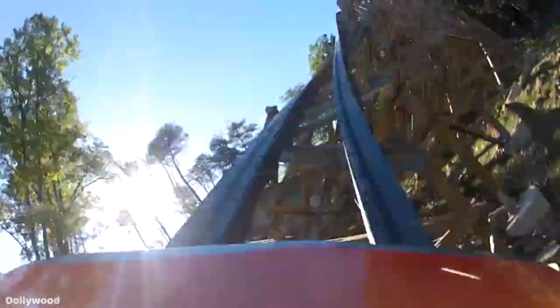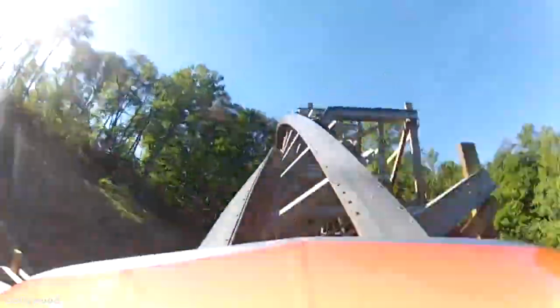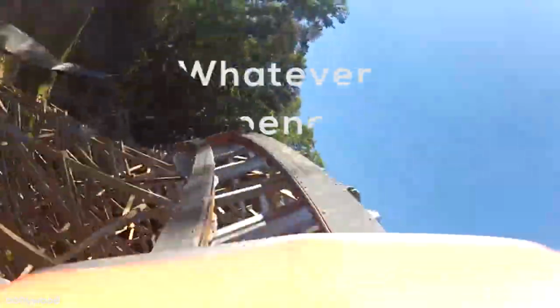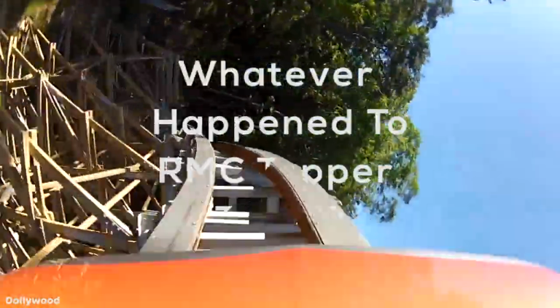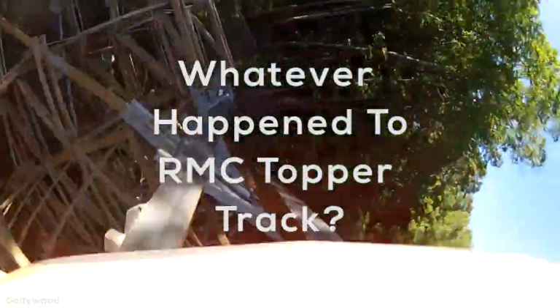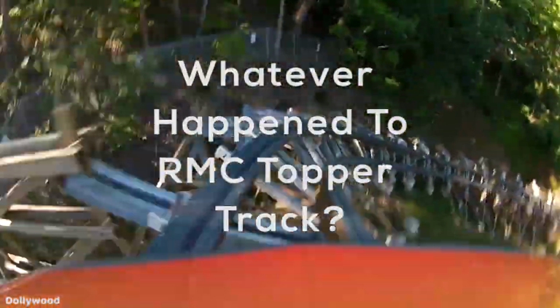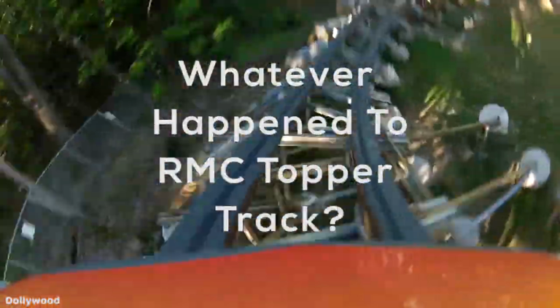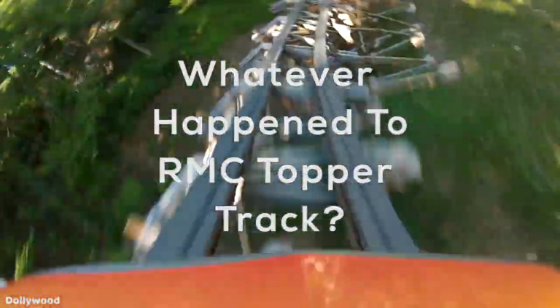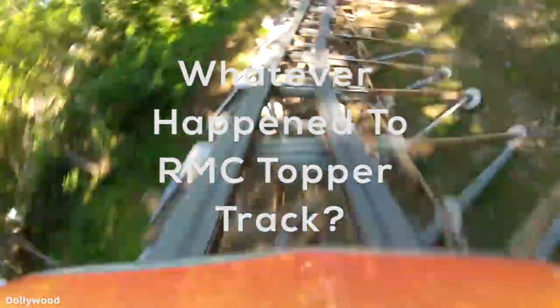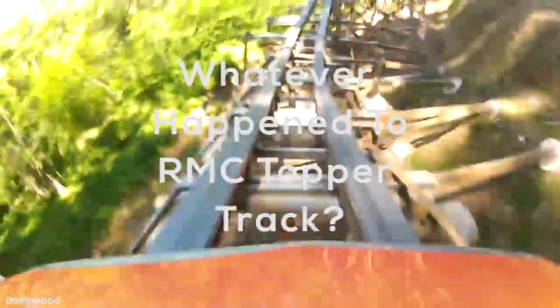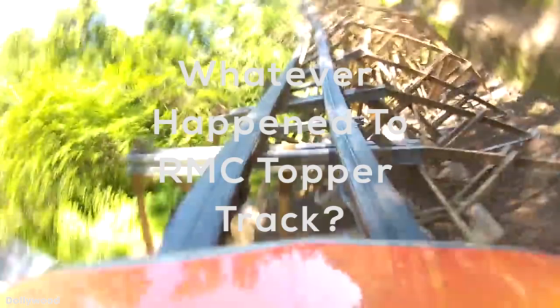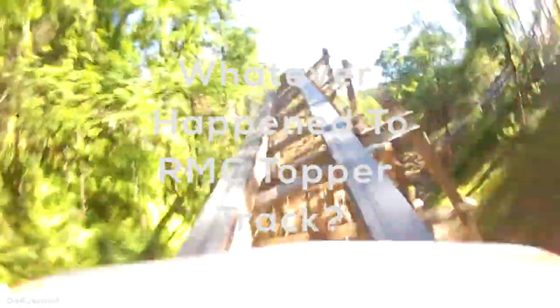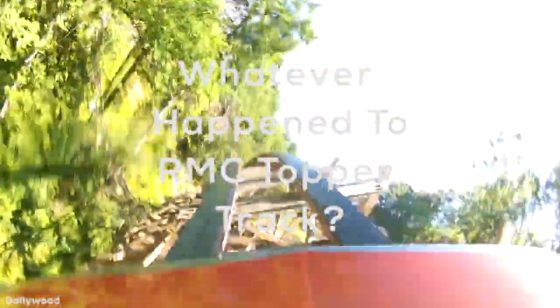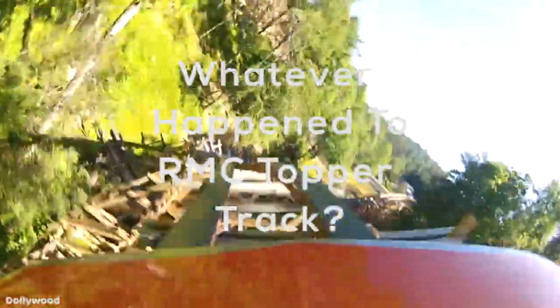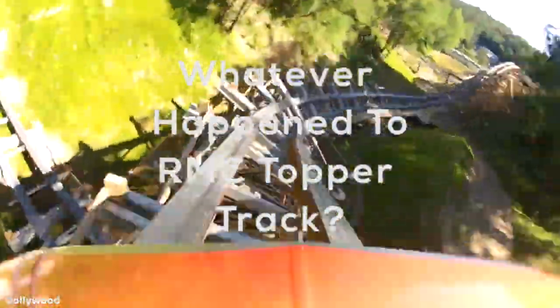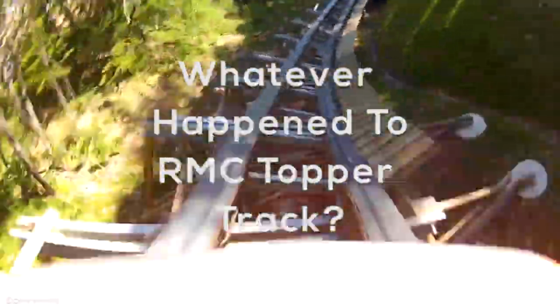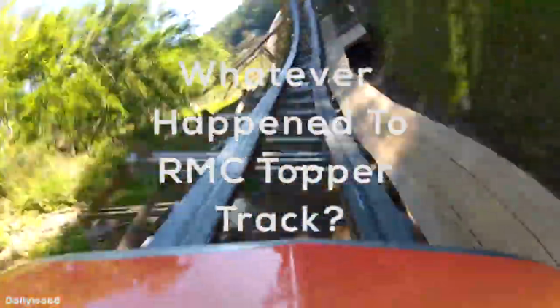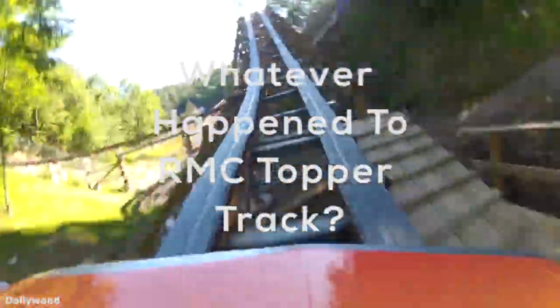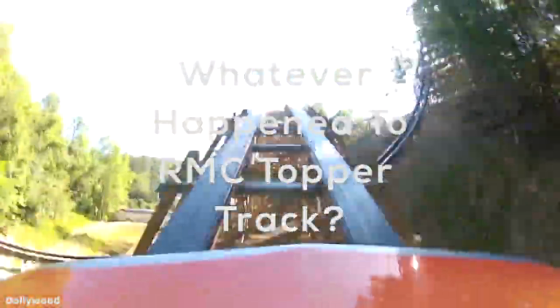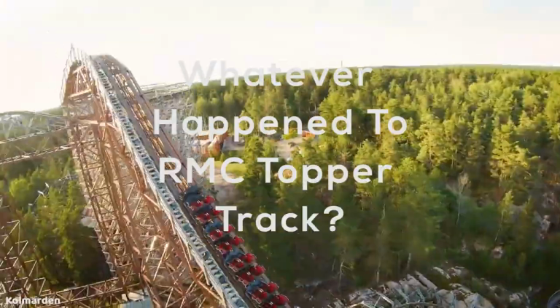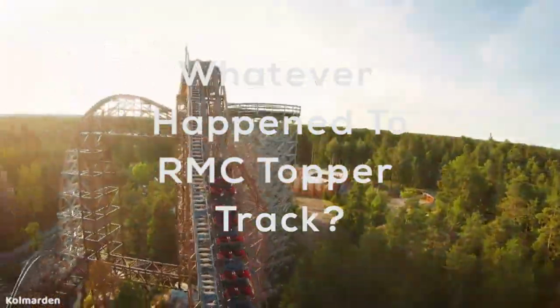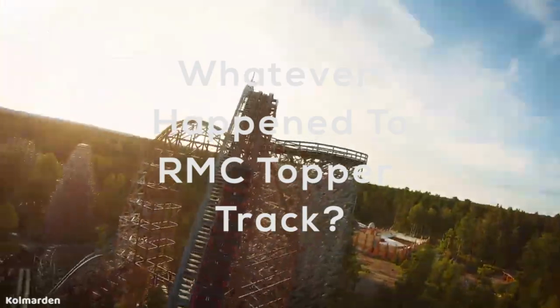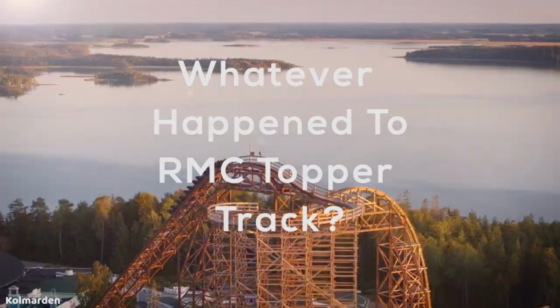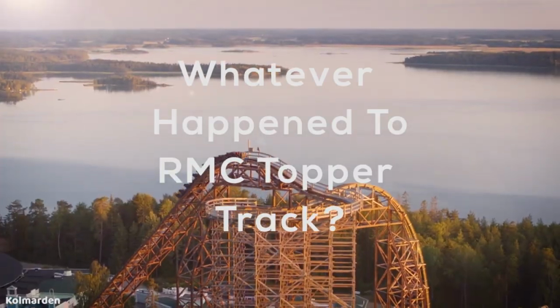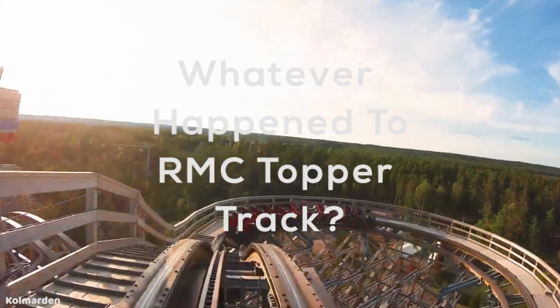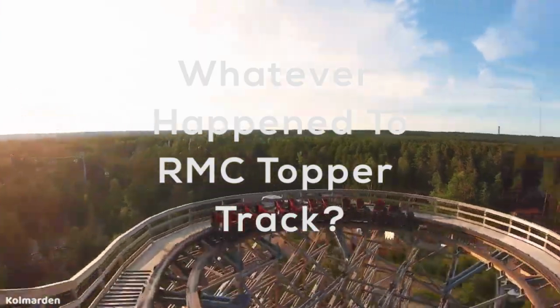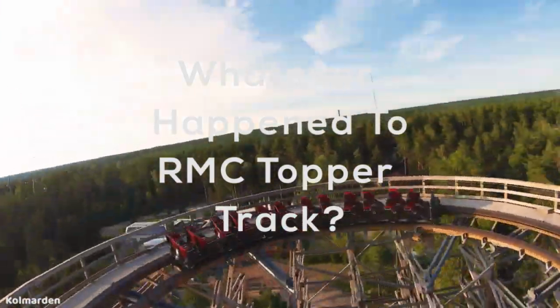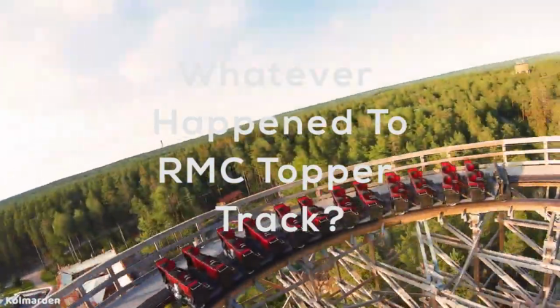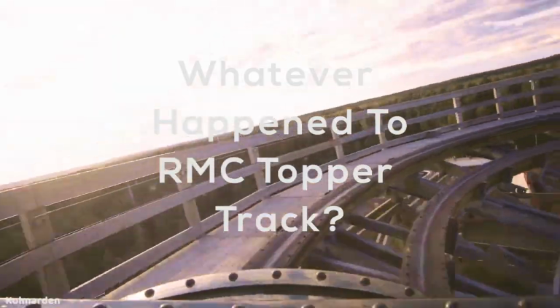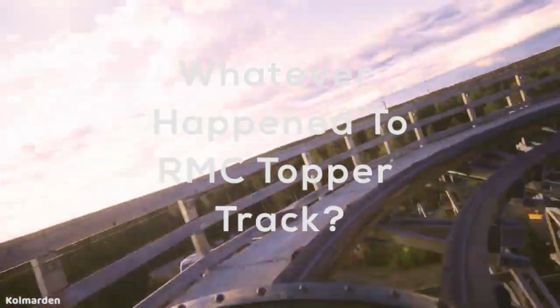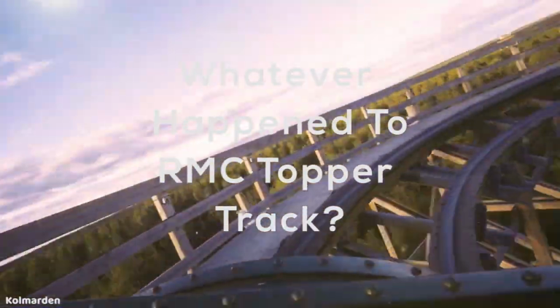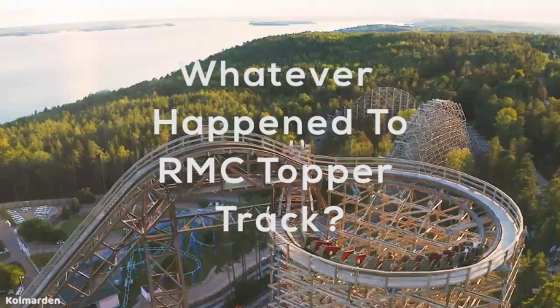In Episode 9 of Whatever Happened To, I am going to discuss why I think RMC's ground-up Topper Track models had an initial surge in popularity, why I think they declined in popularity, and whether I think we will see any more installations of ground-up Topper Track designs in the future.